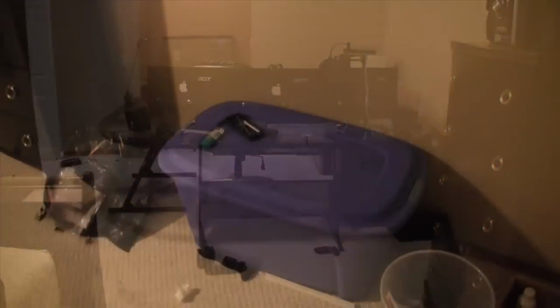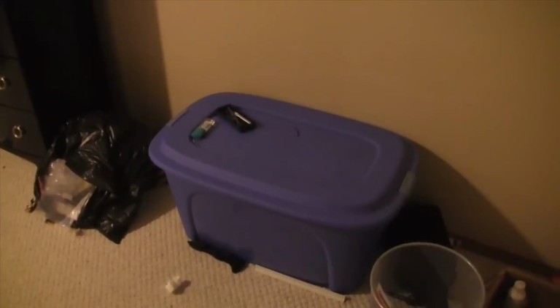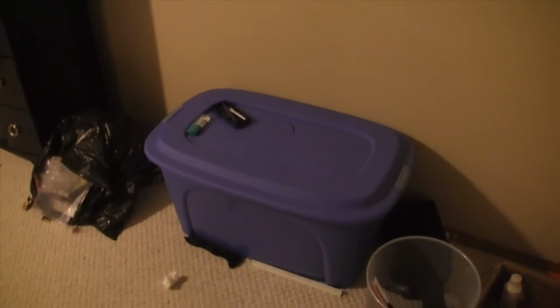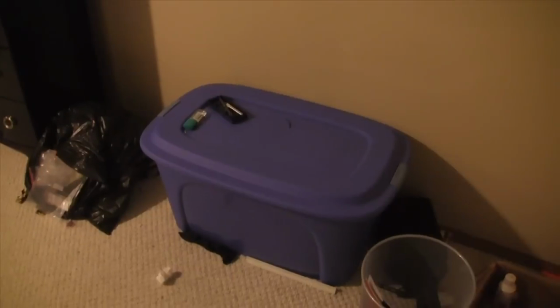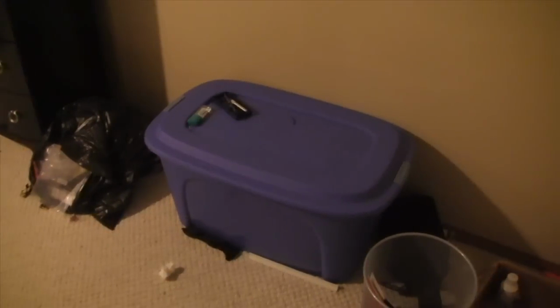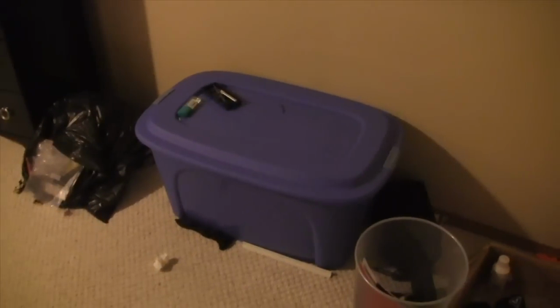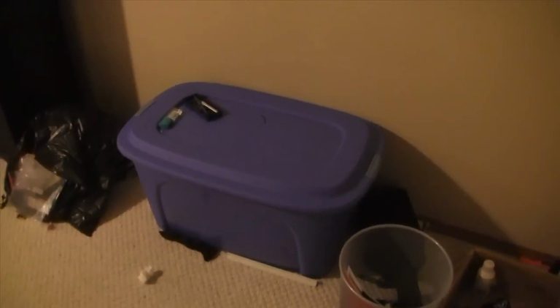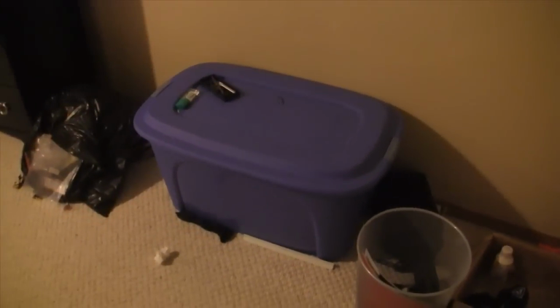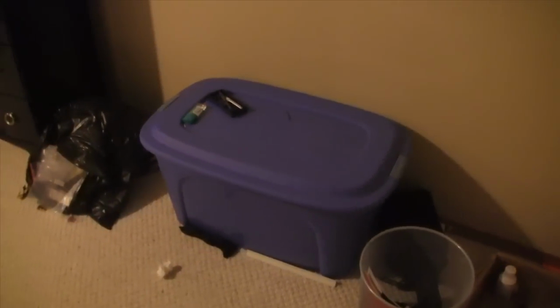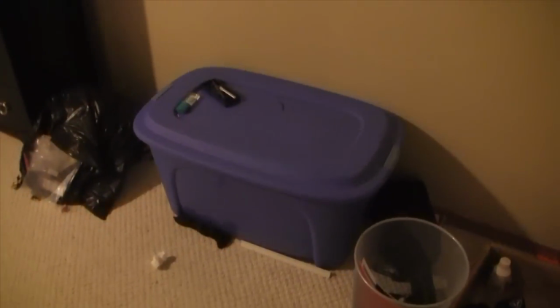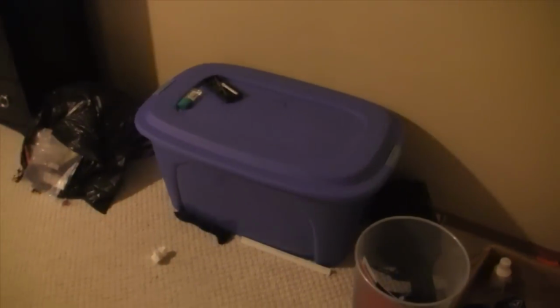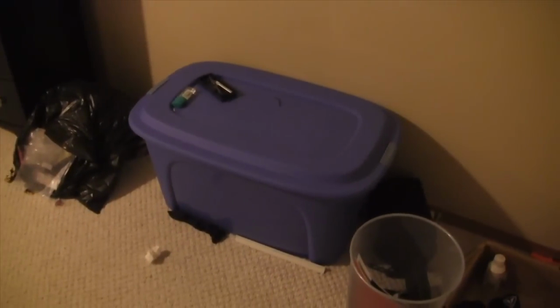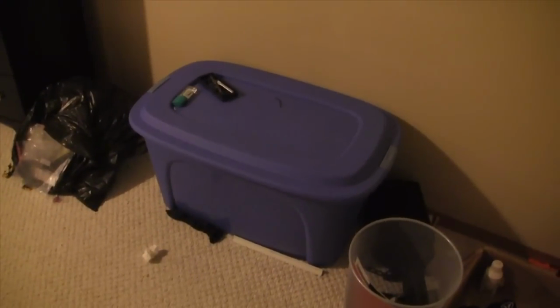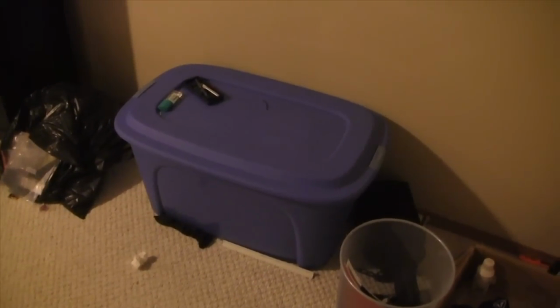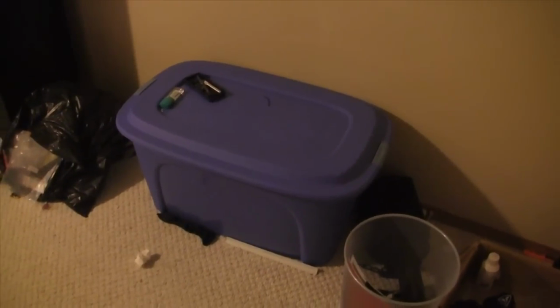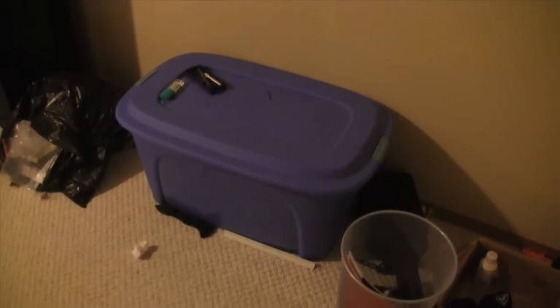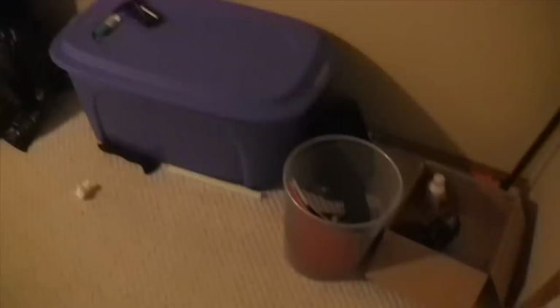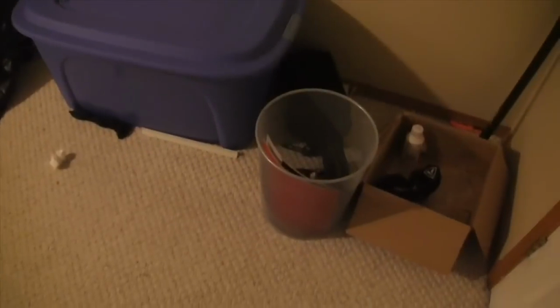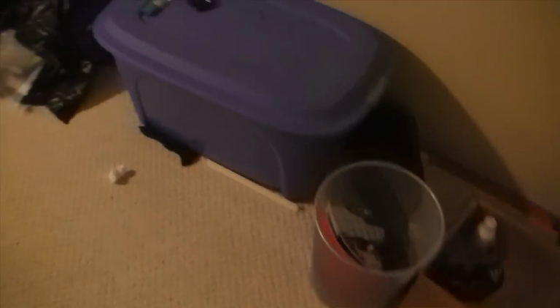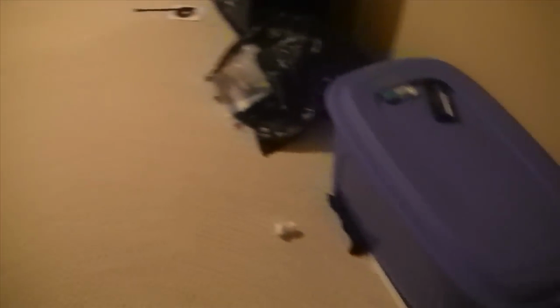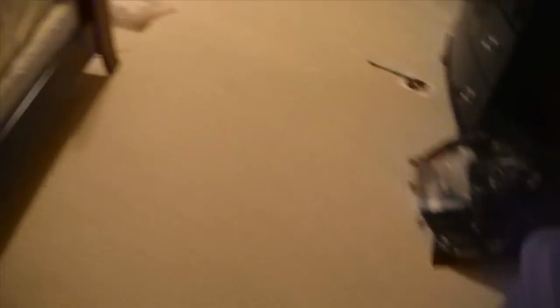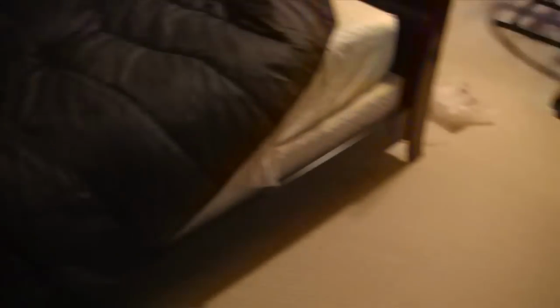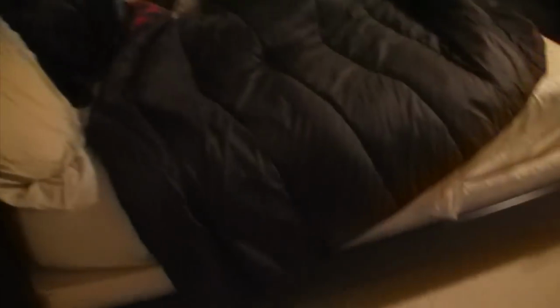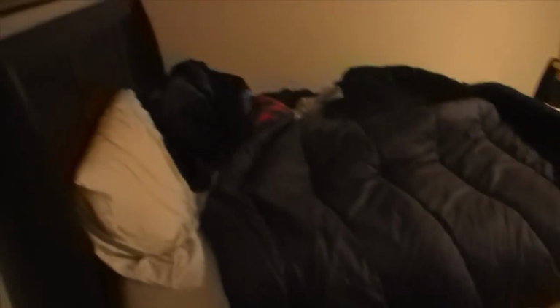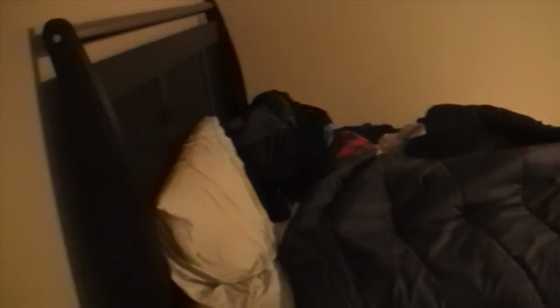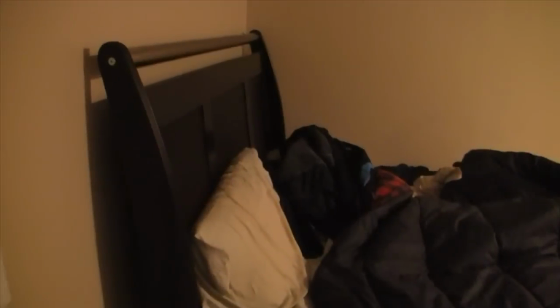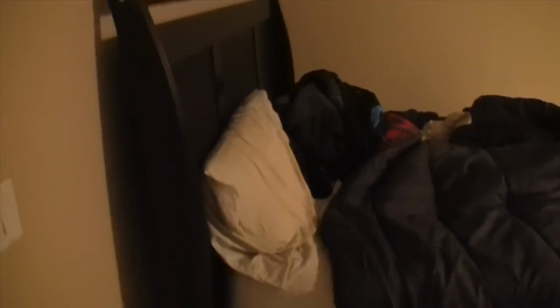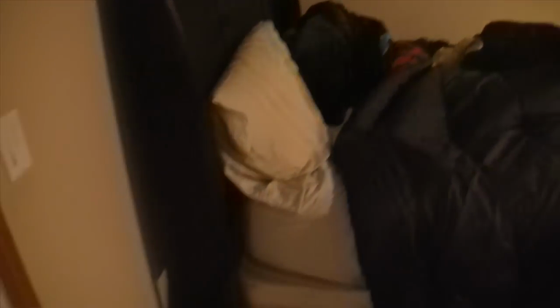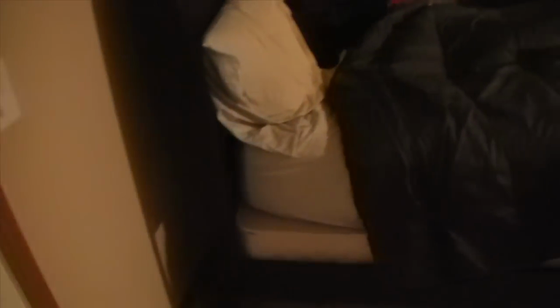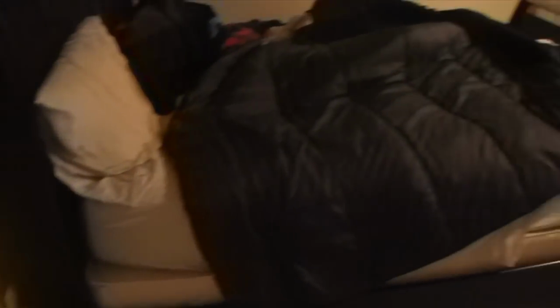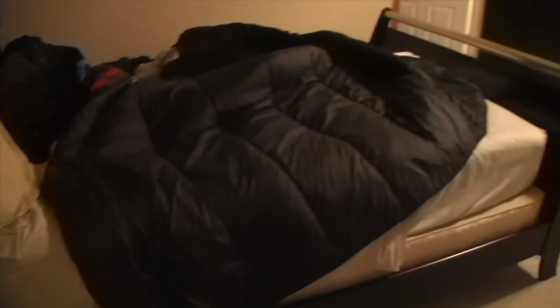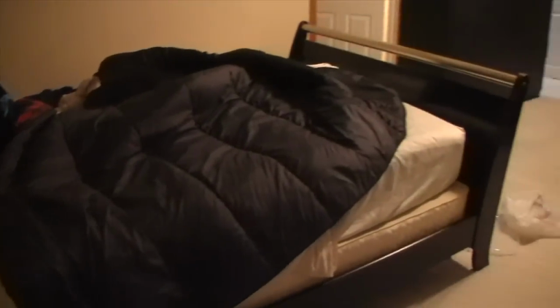Starting from the right, we've got this box filled with goodies — just some cables, accessories, etc., things I don't need all the time. Got a garbage can. On the left we've got my bed — this is a queen size bed, fits nicely in this huge room.